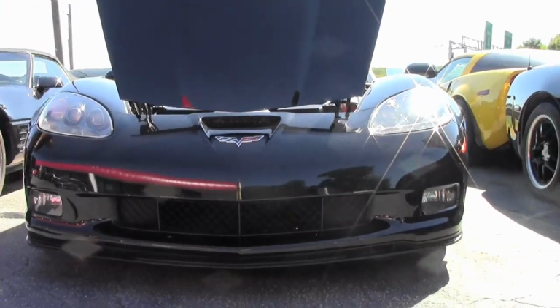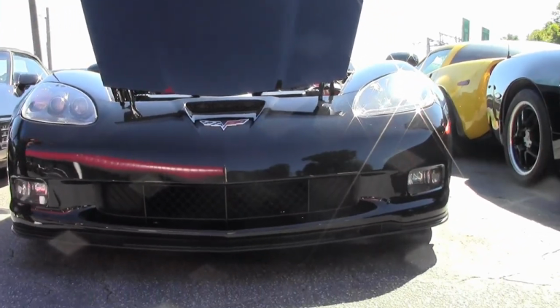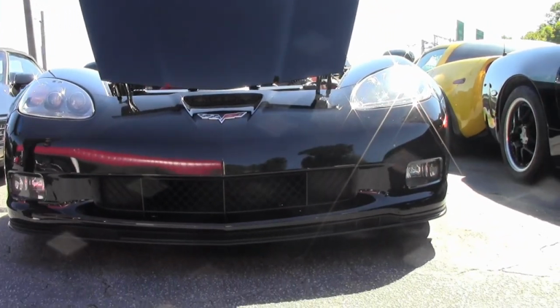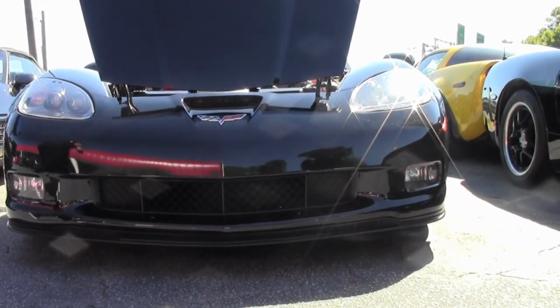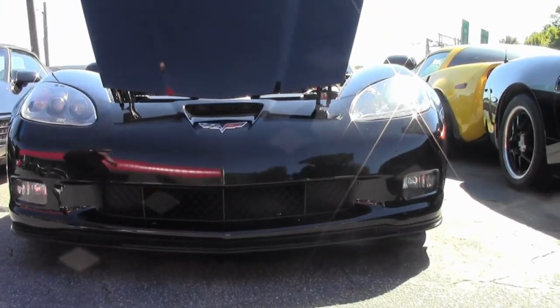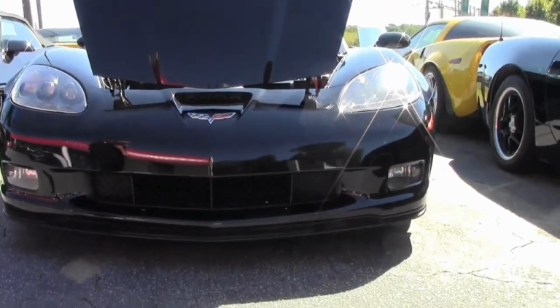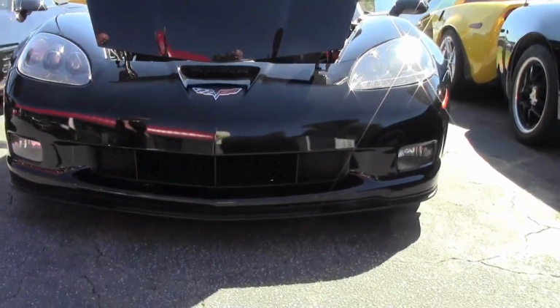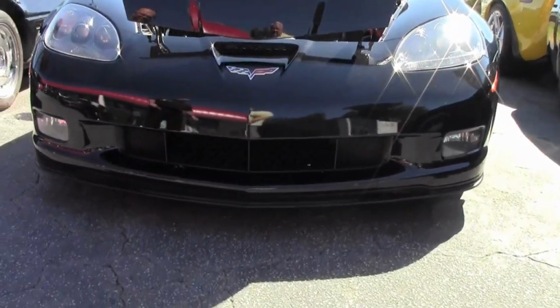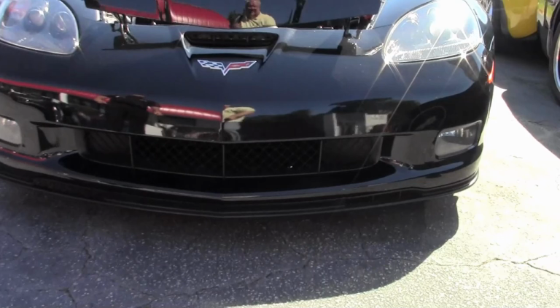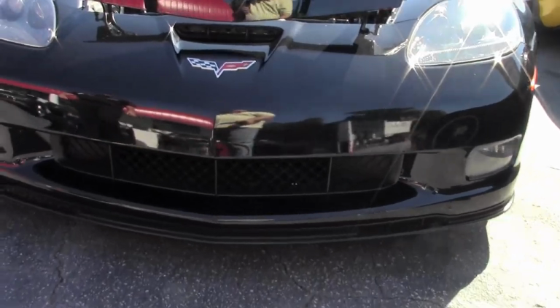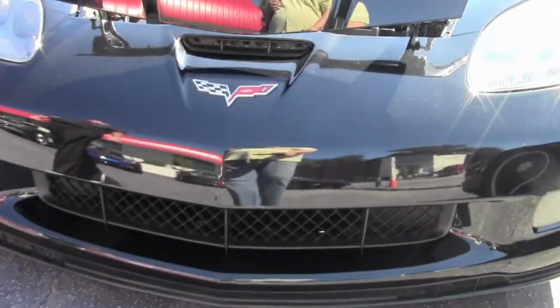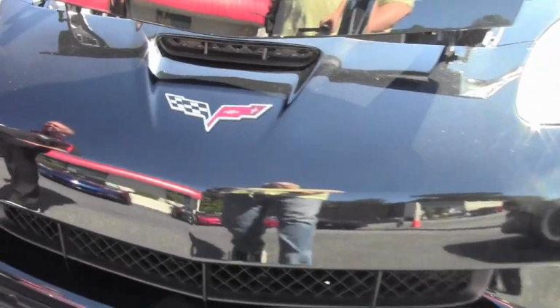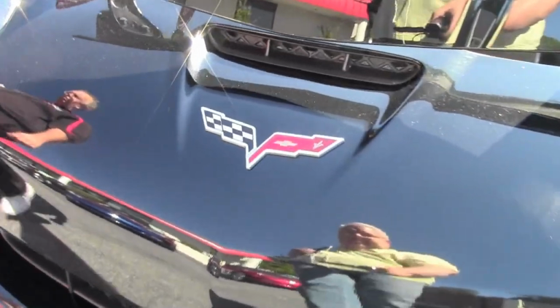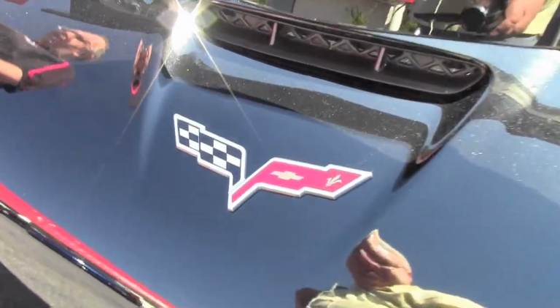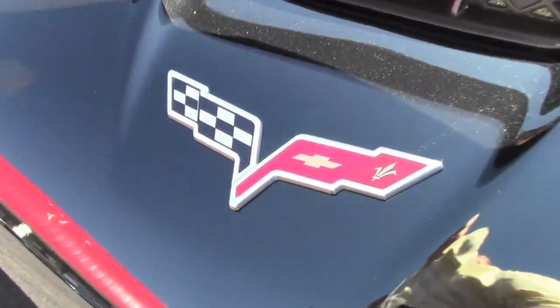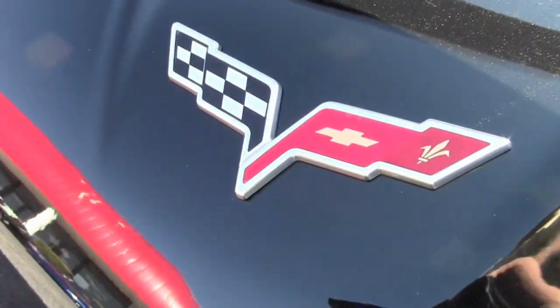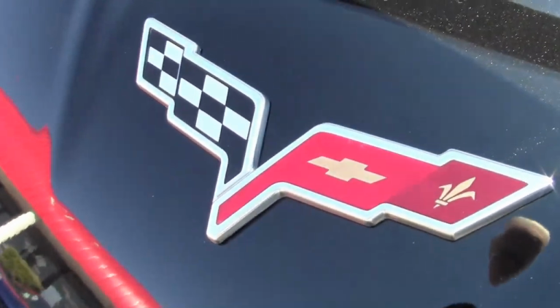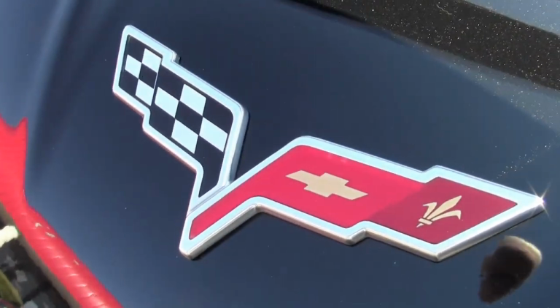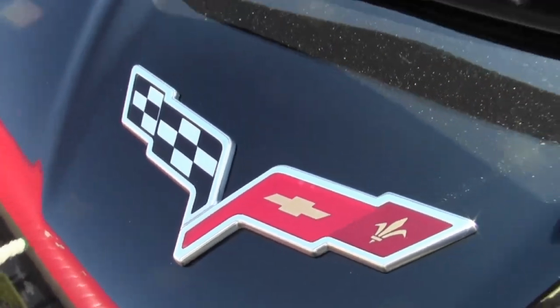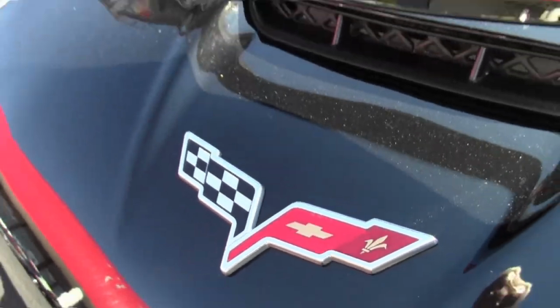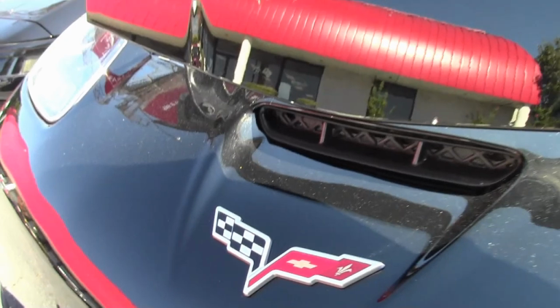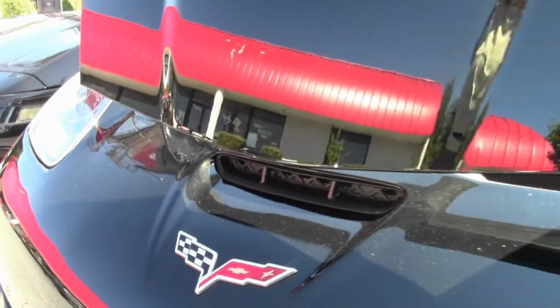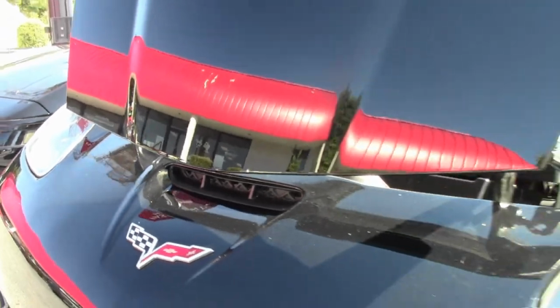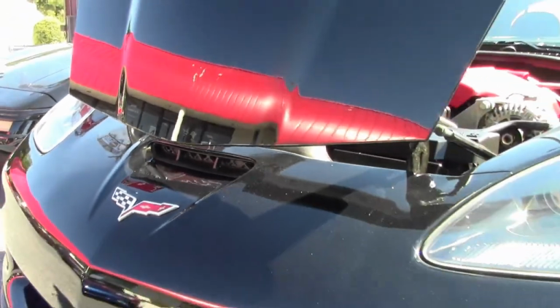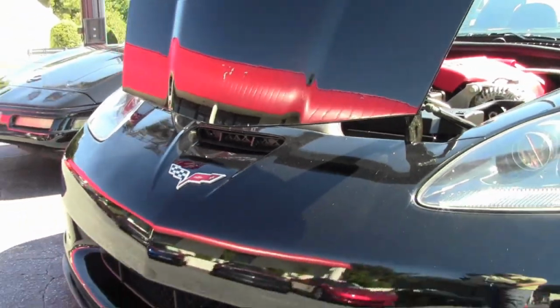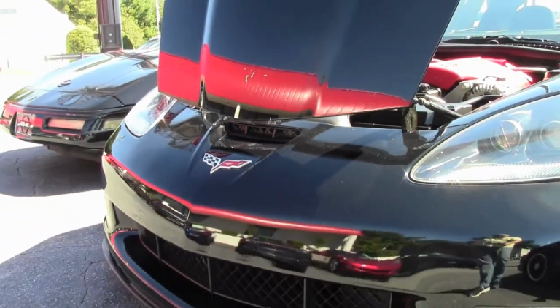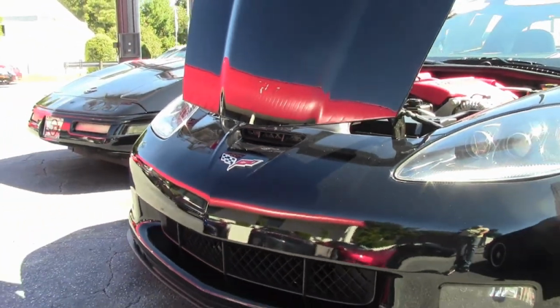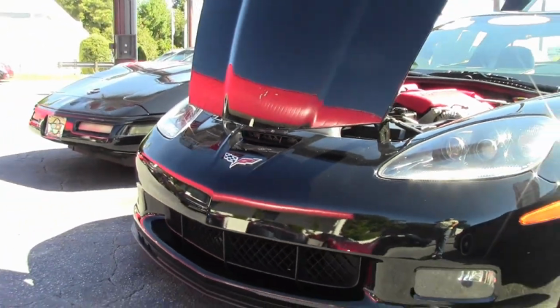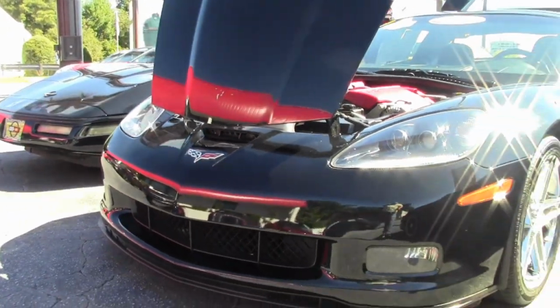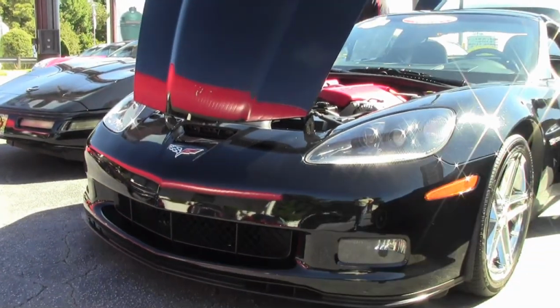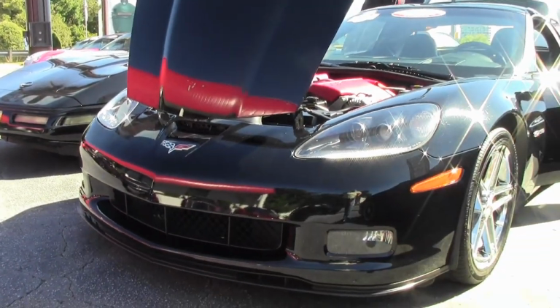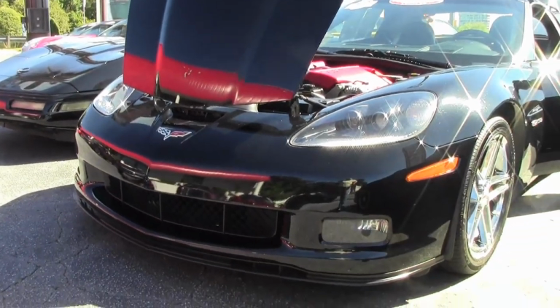As I had said before, one owner. Nice clear headlights, beautiful shiny black paint, and of course the 505 horsepower LS7.